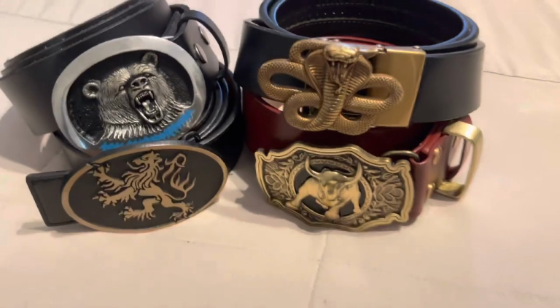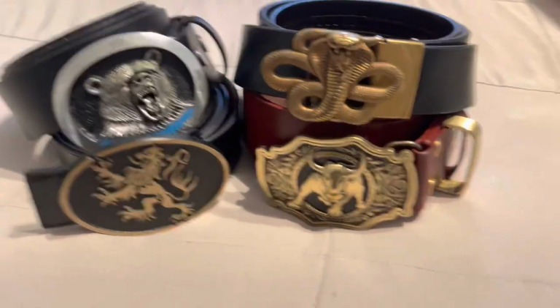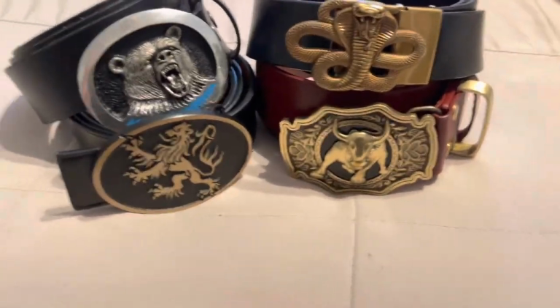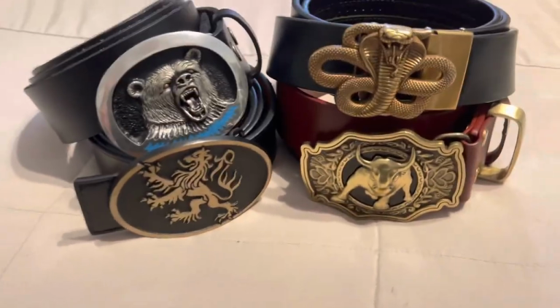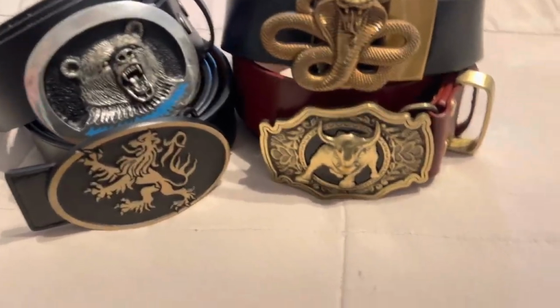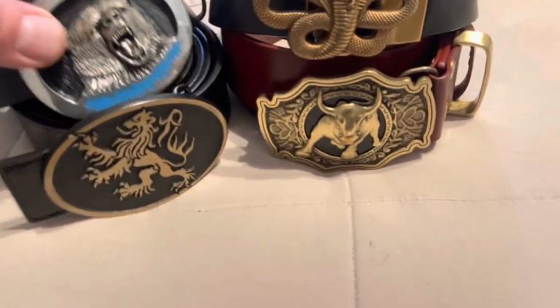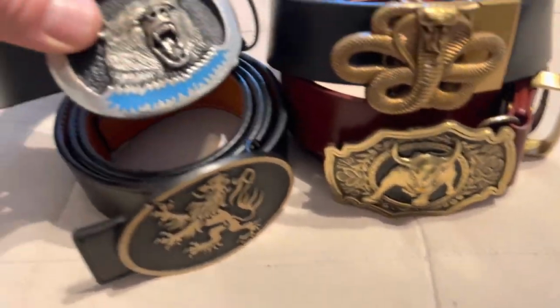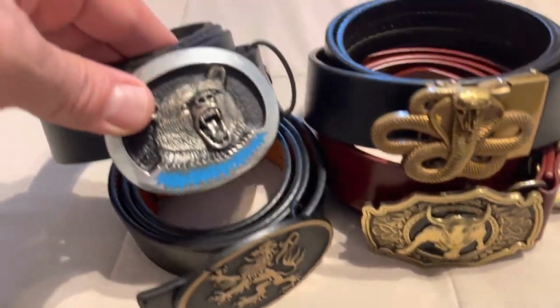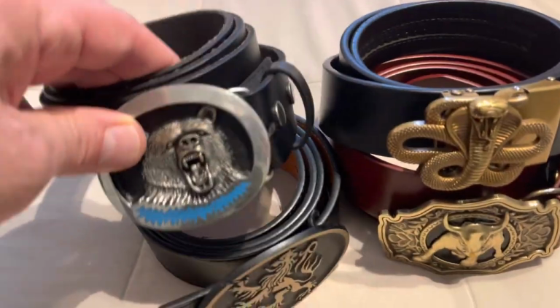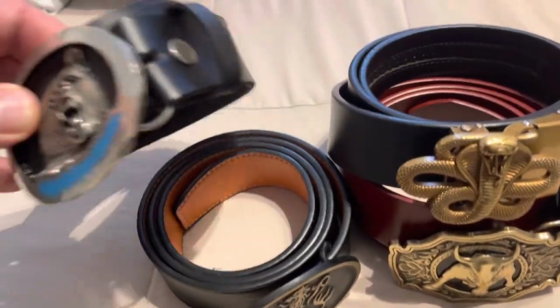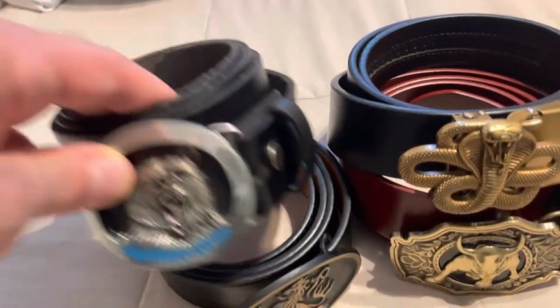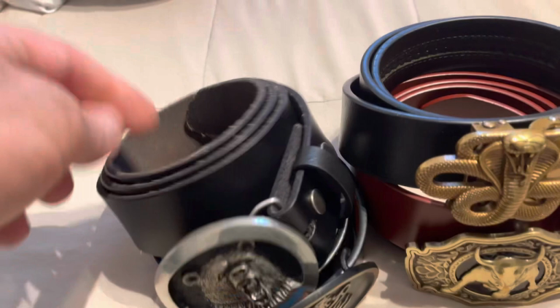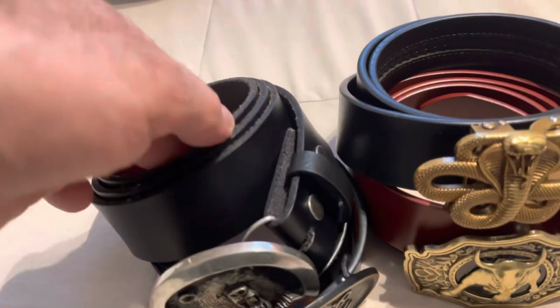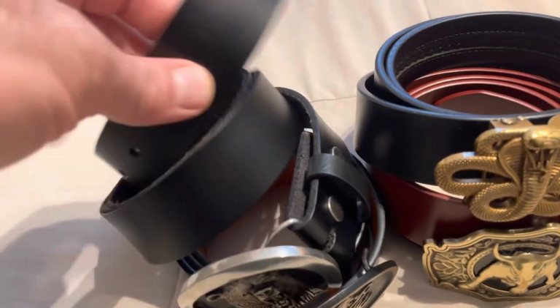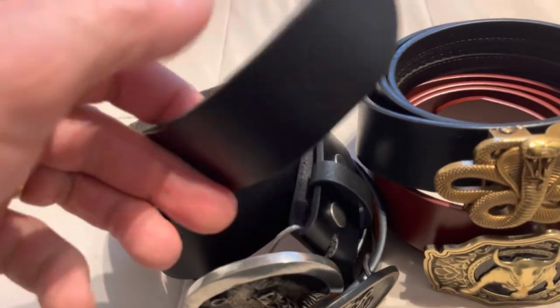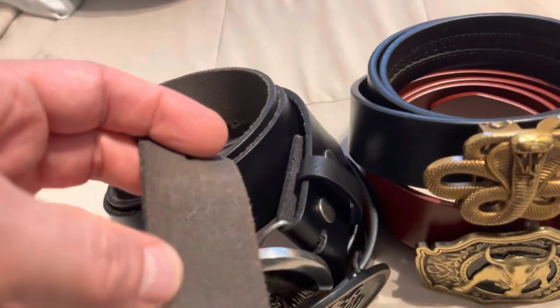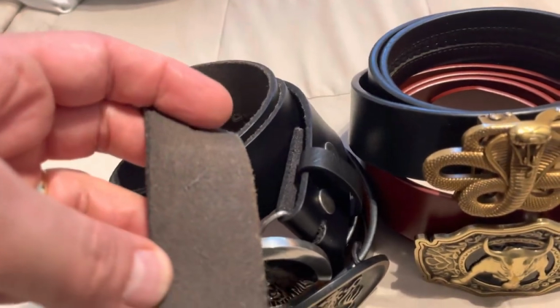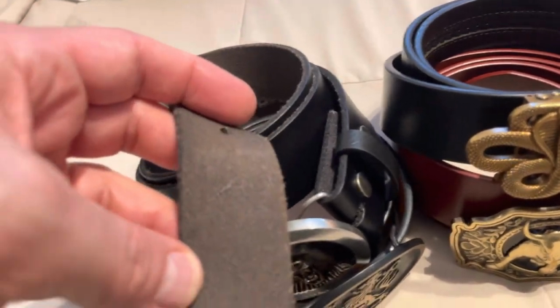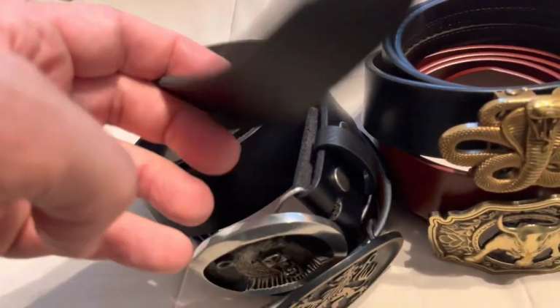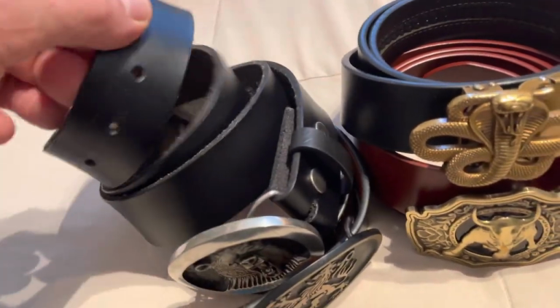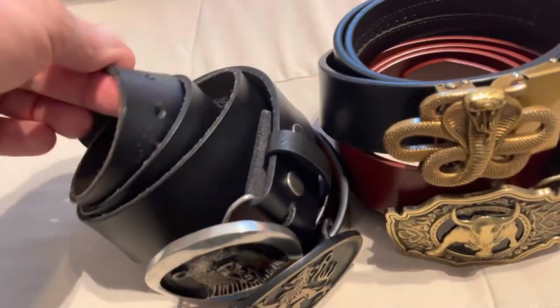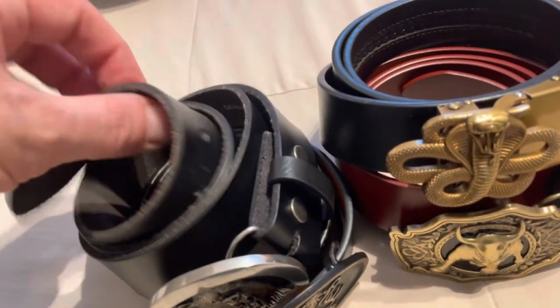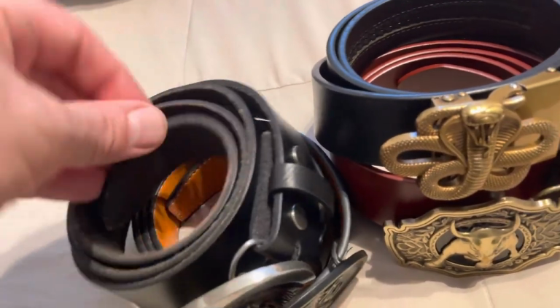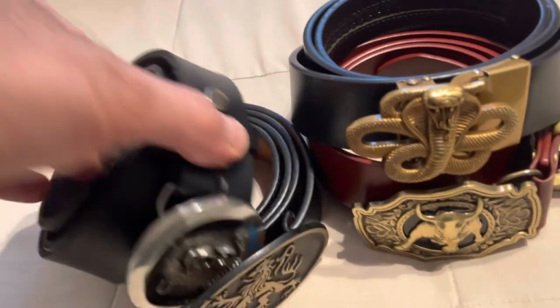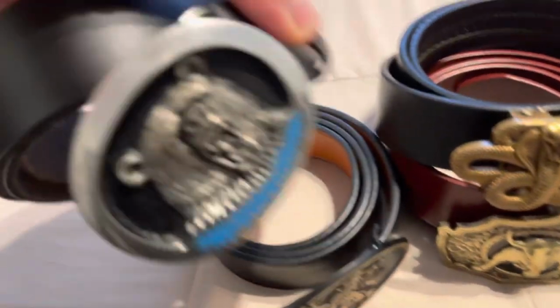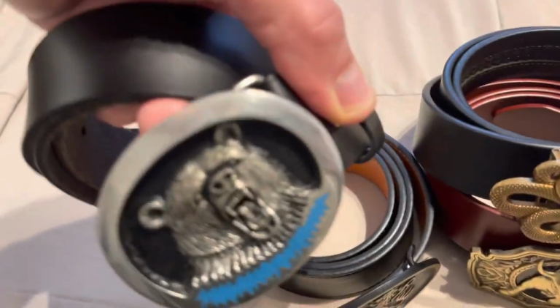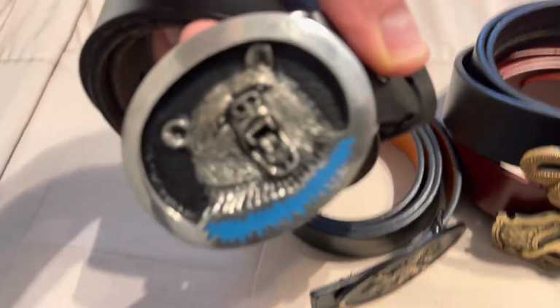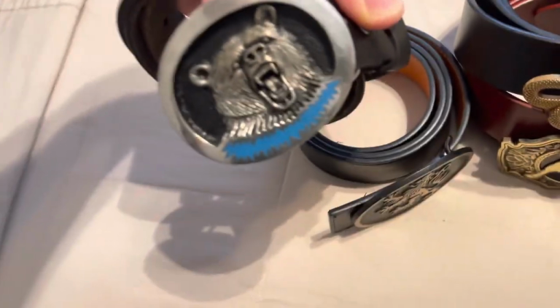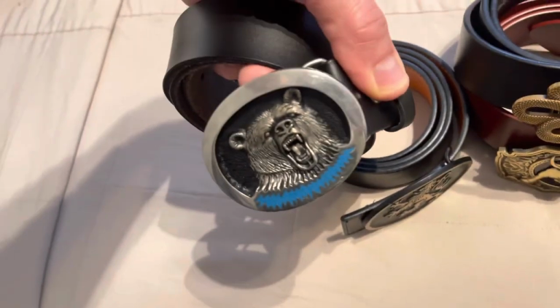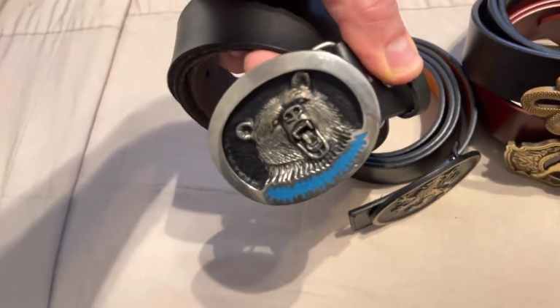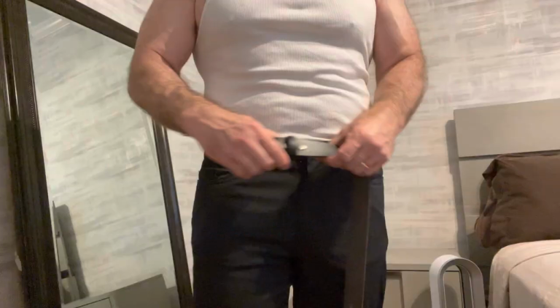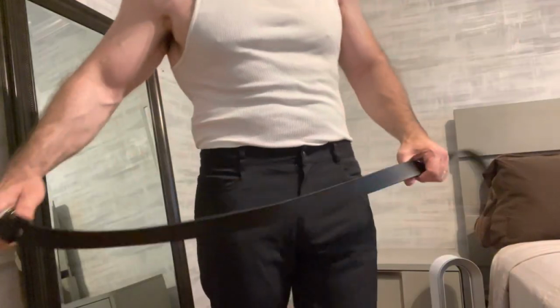I have some full grain leather belts and buckles to show you. Full grain veg tan belts are the way to go when it comes to wearing belts, and a nice buckle doesn't hurt either.